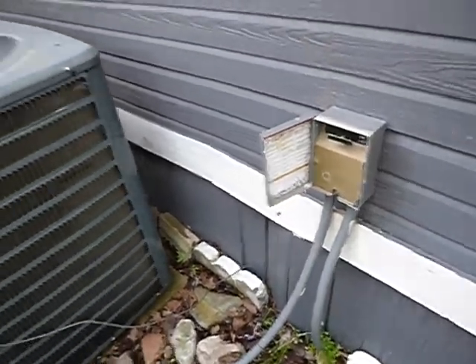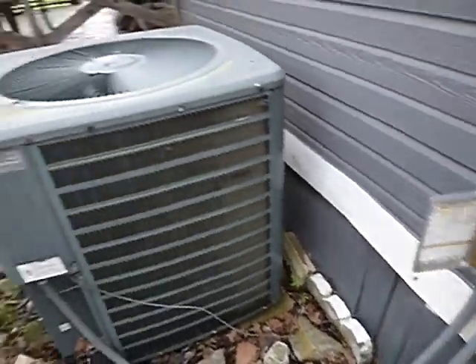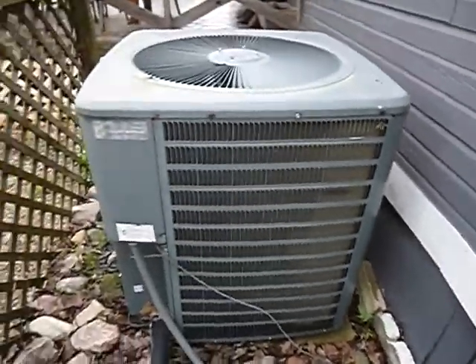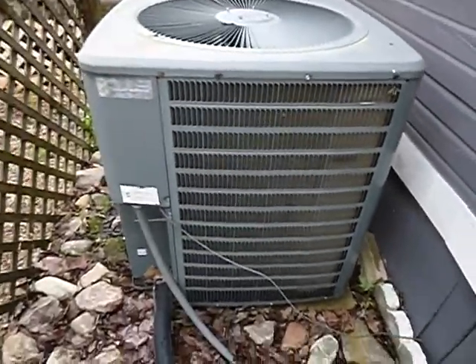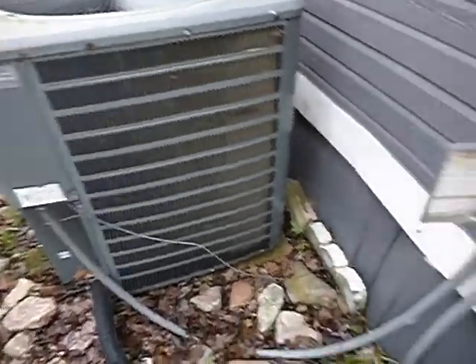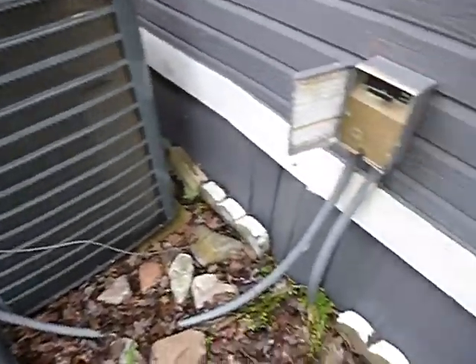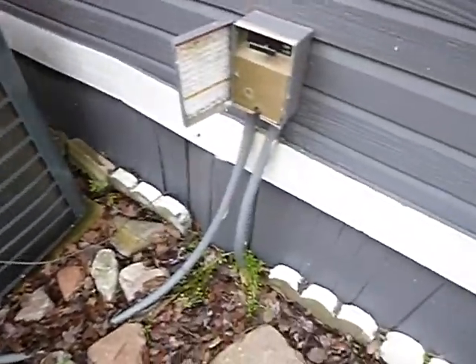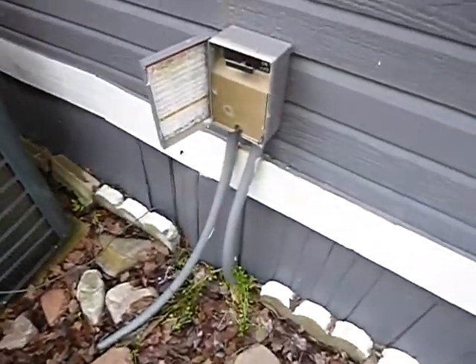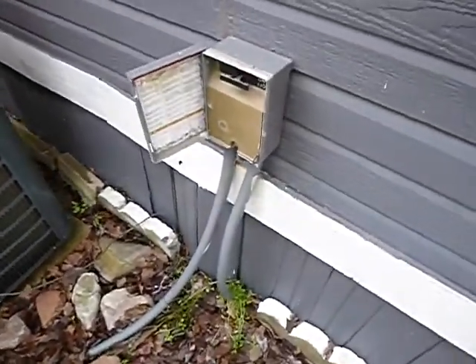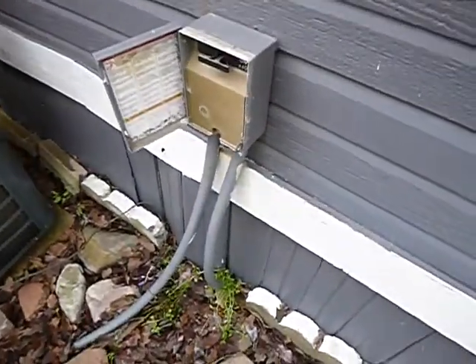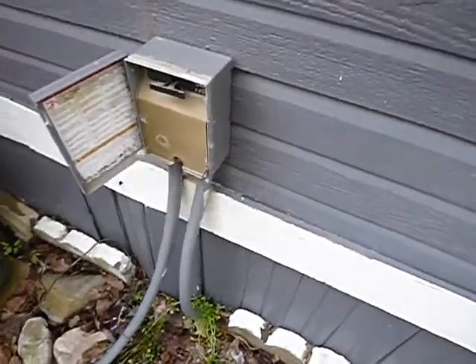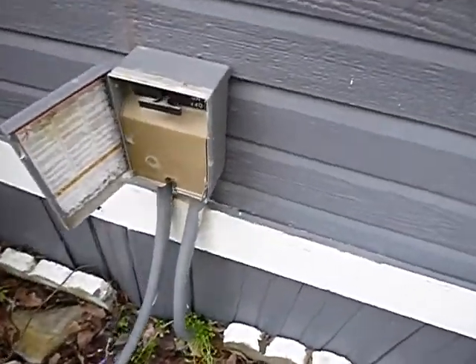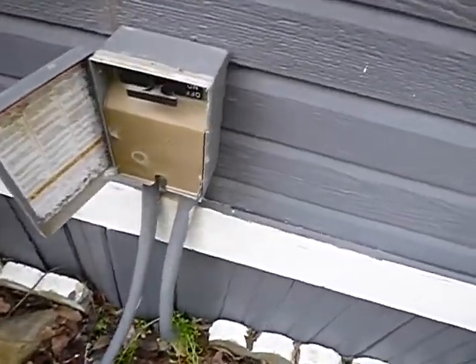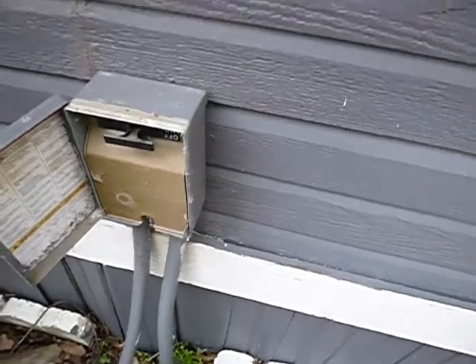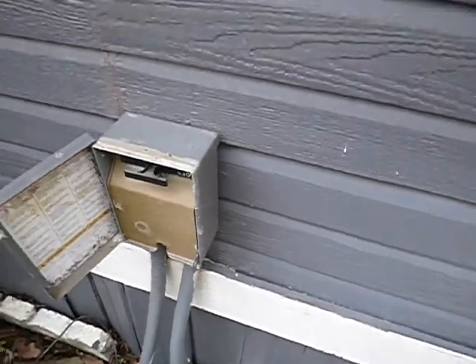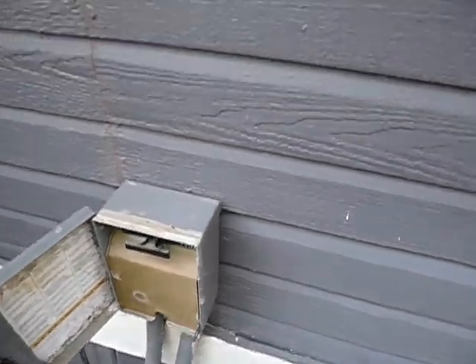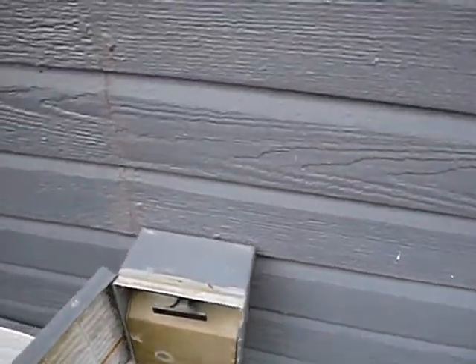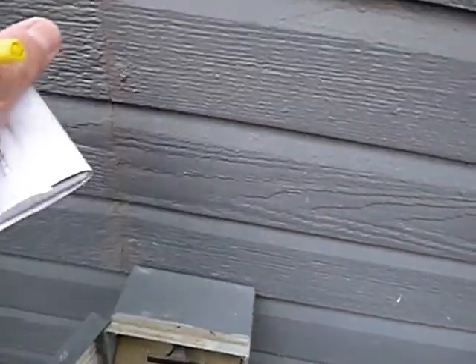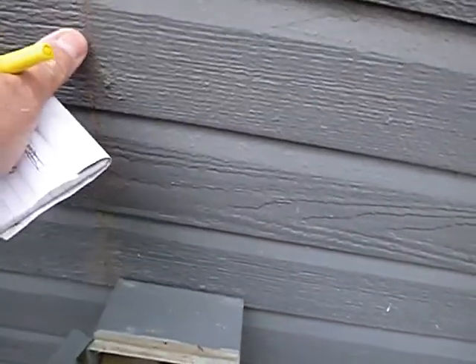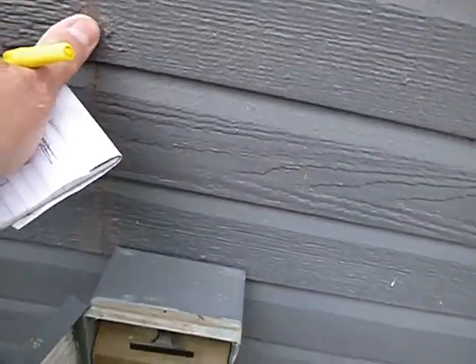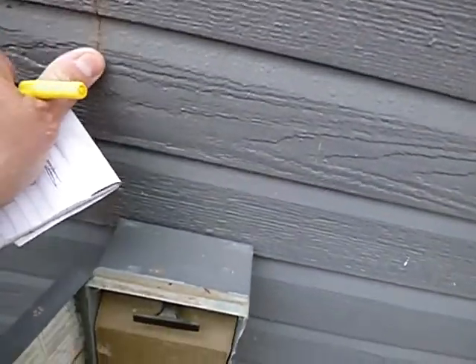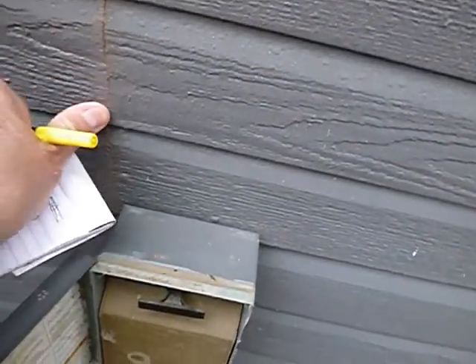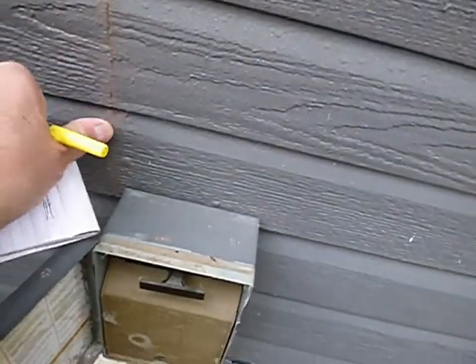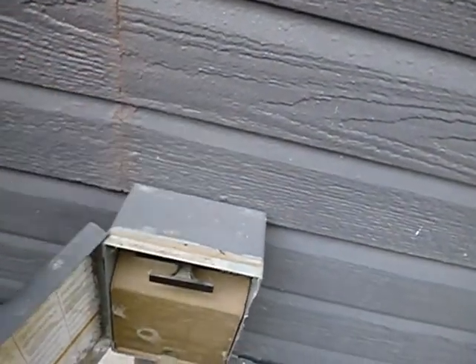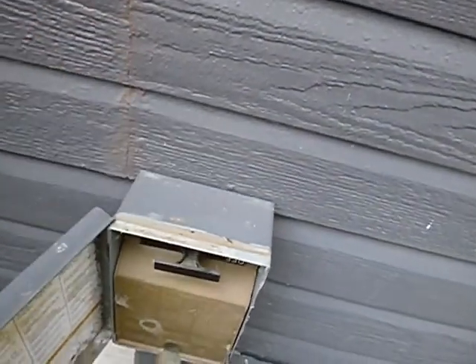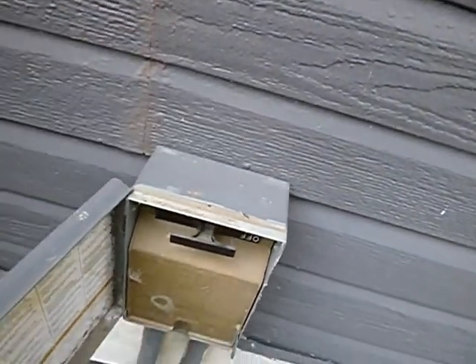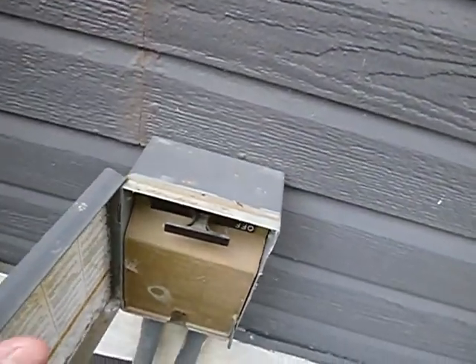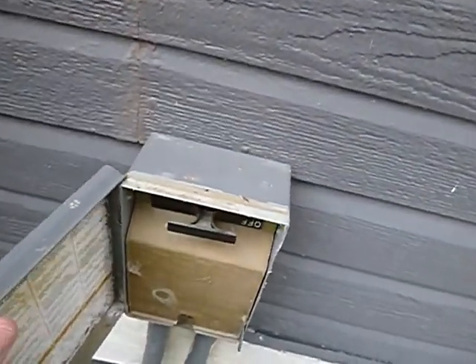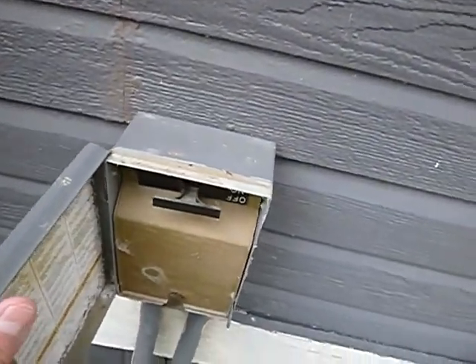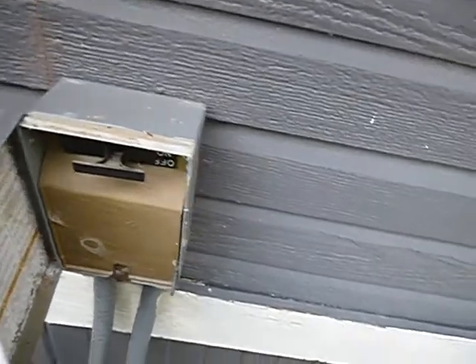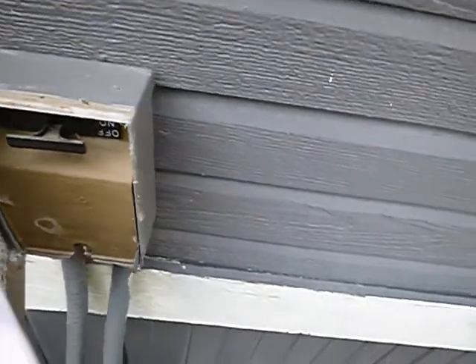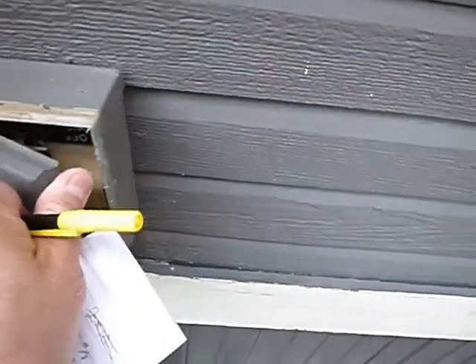This is the condensing unit outside of the main house. See these seams right here? They're not supposed to be sealed like that. There's supposed to be flashing tape underneath them.